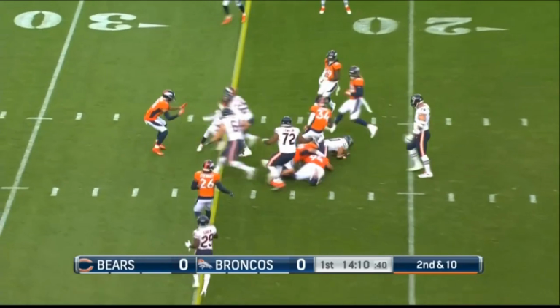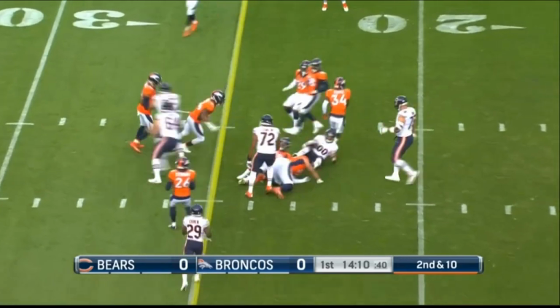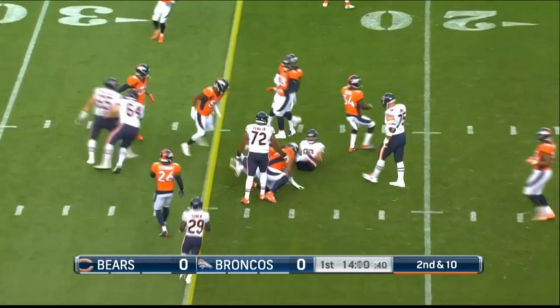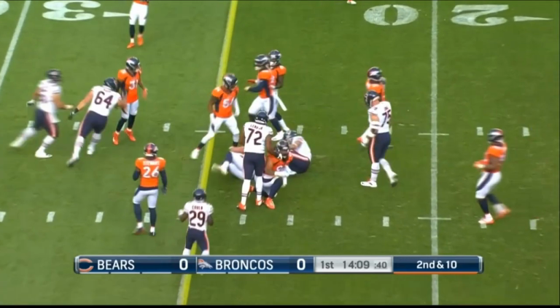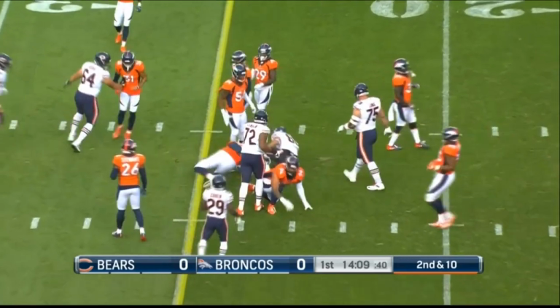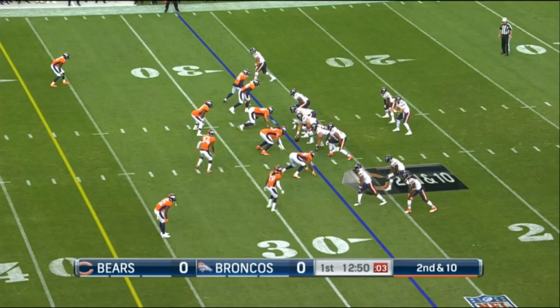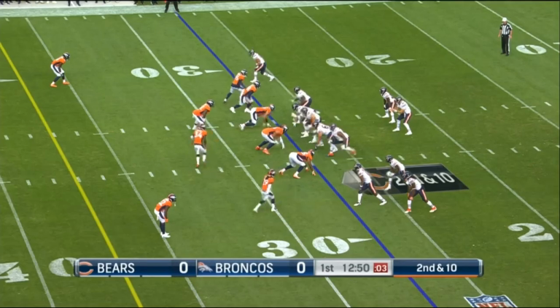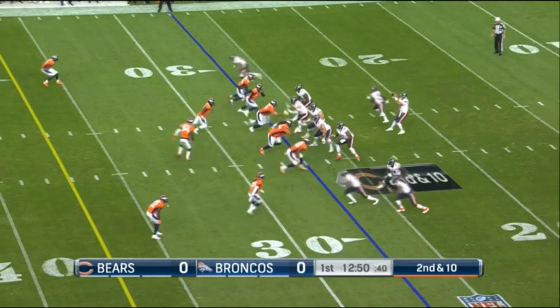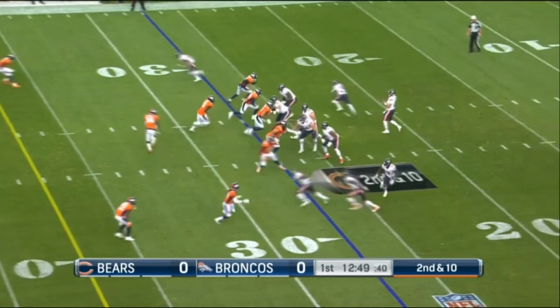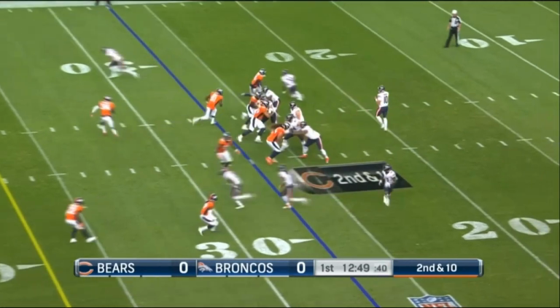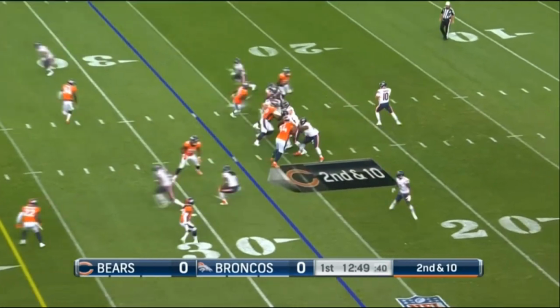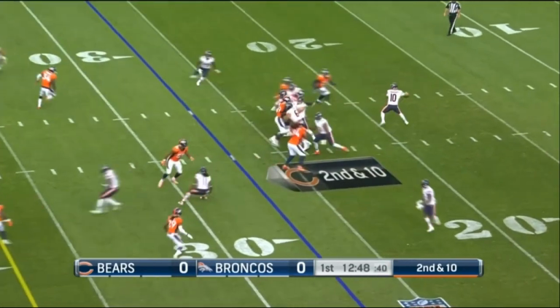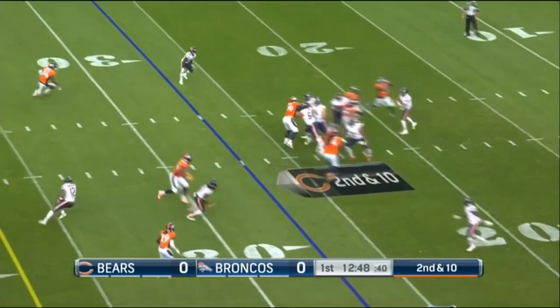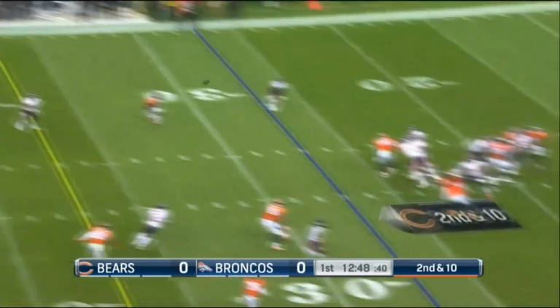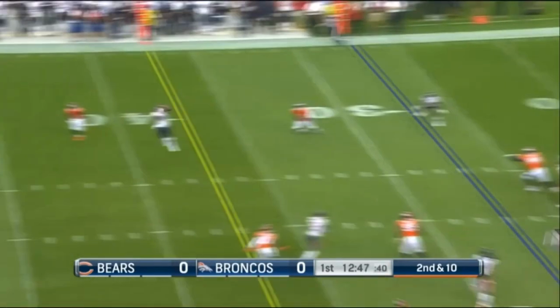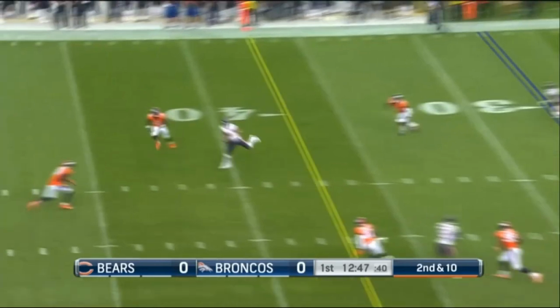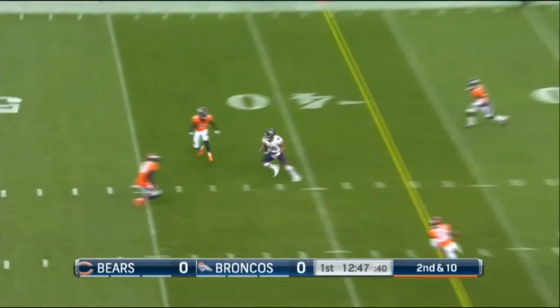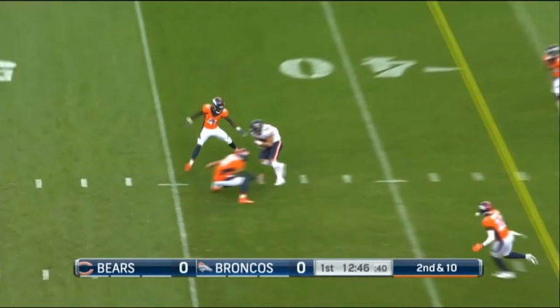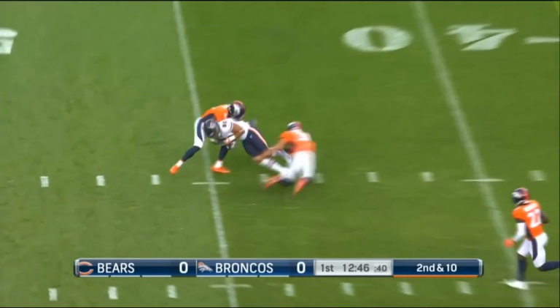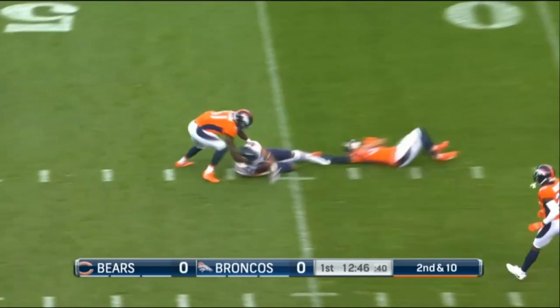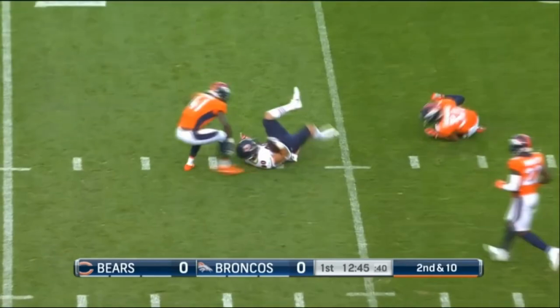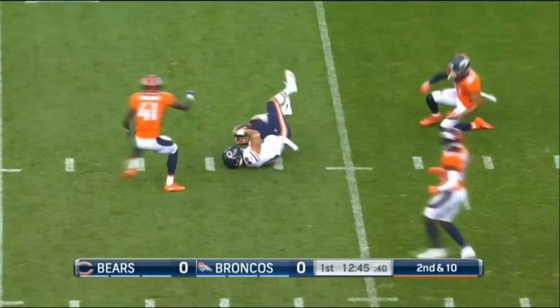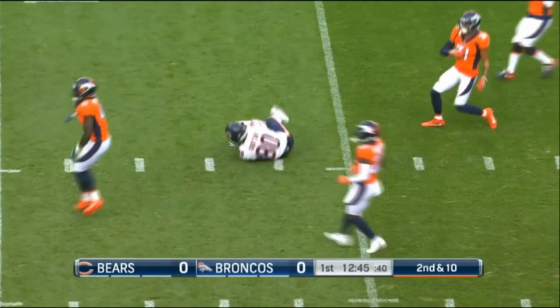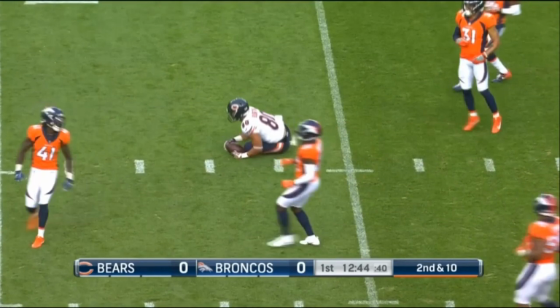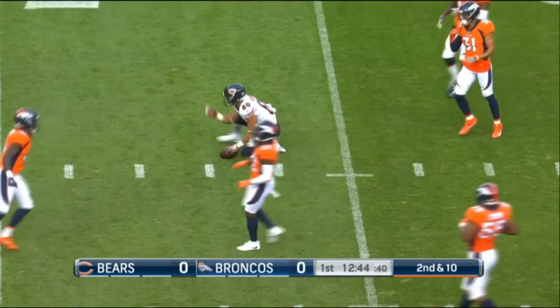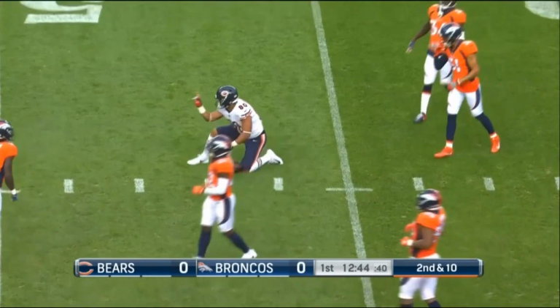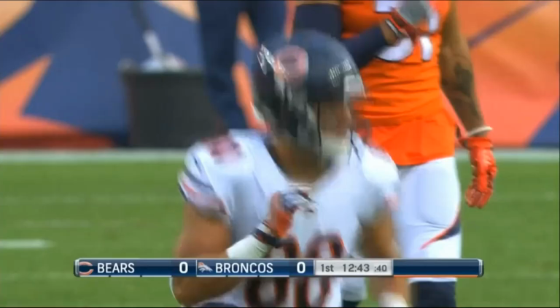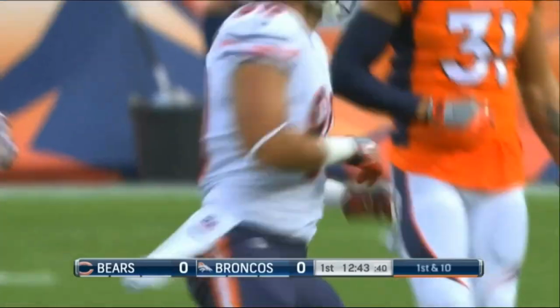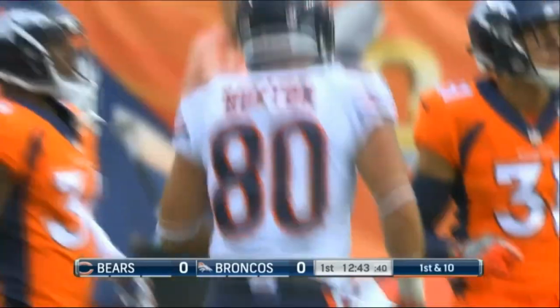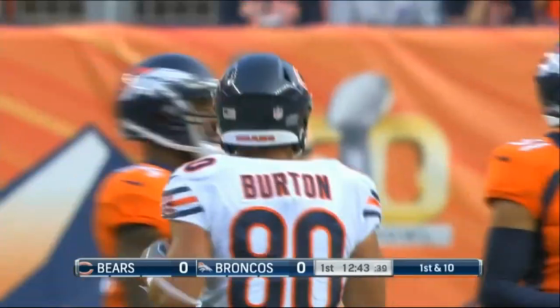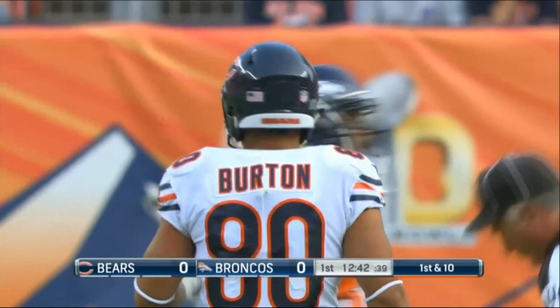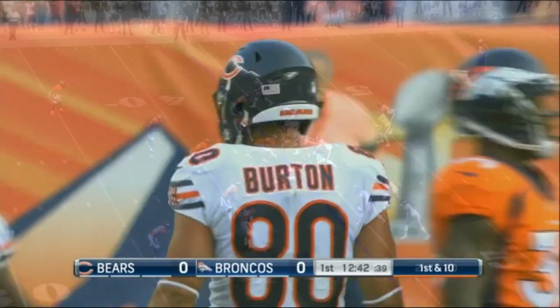Across the 20. That snap's perfect. Pressure comes from the right. Trubisky throws that way and completes to Trey Burton, his tight end, for another first down.